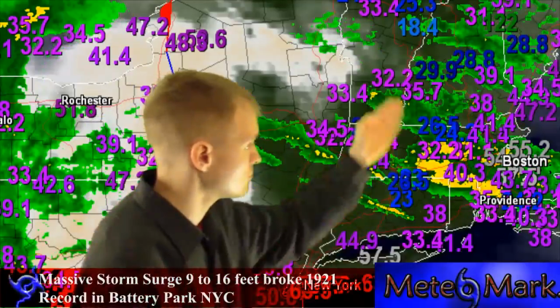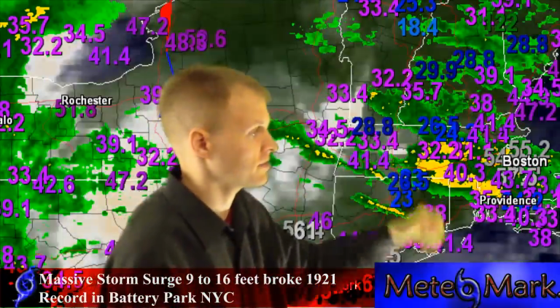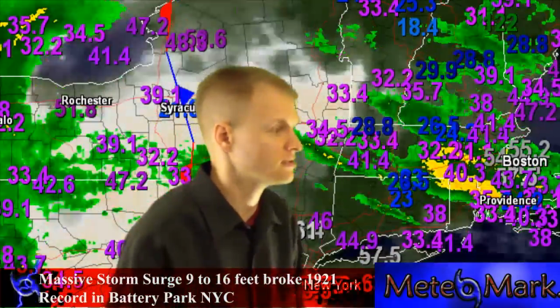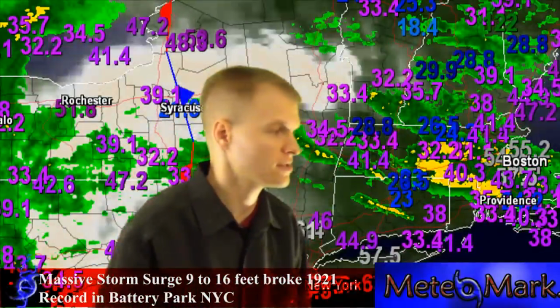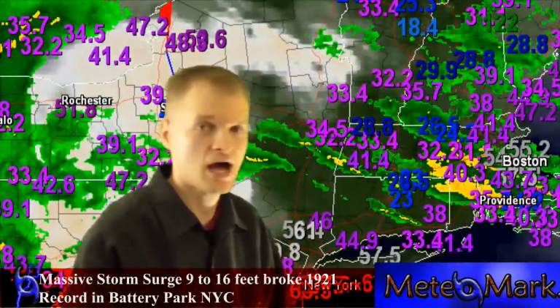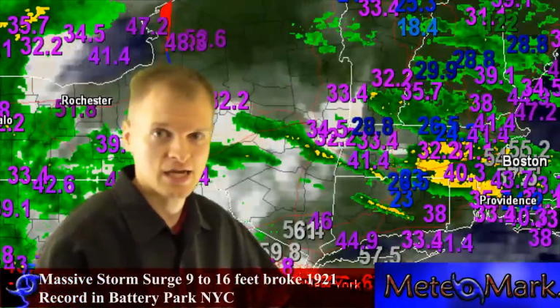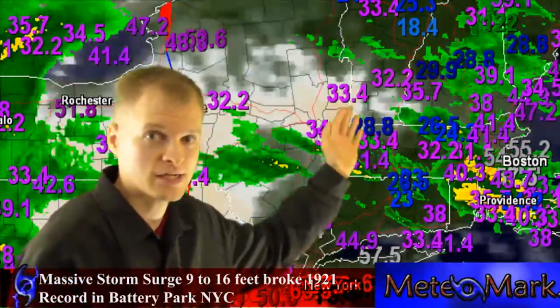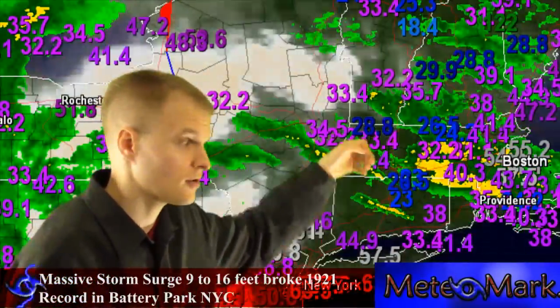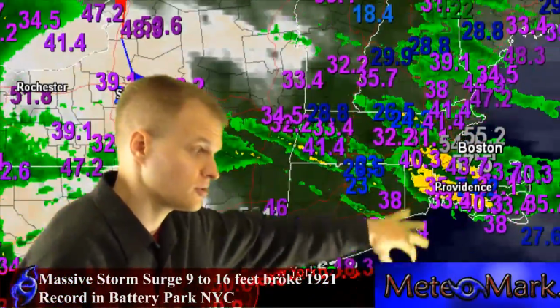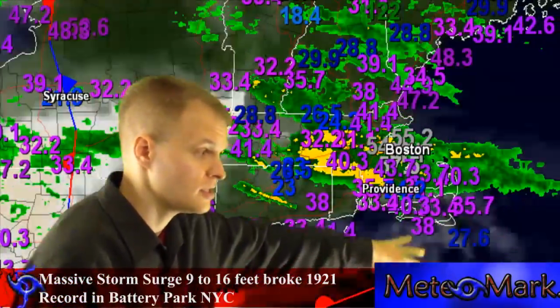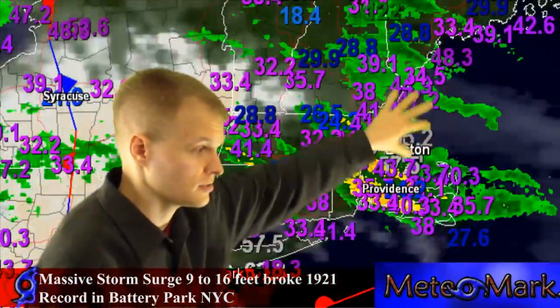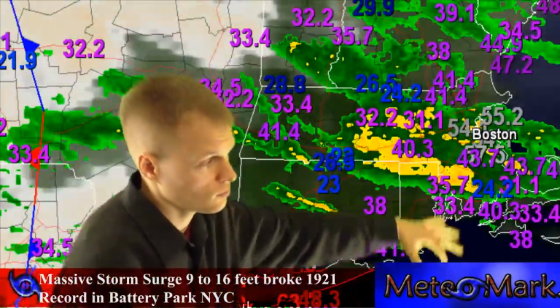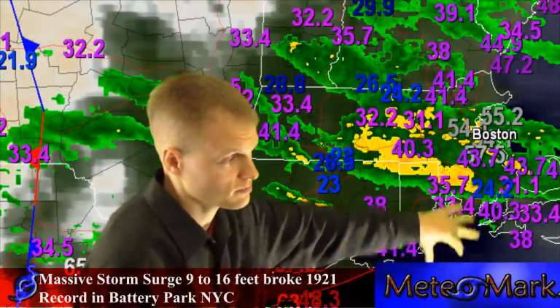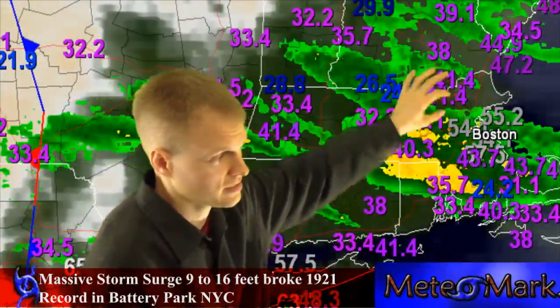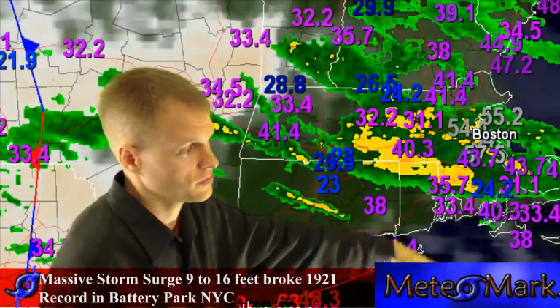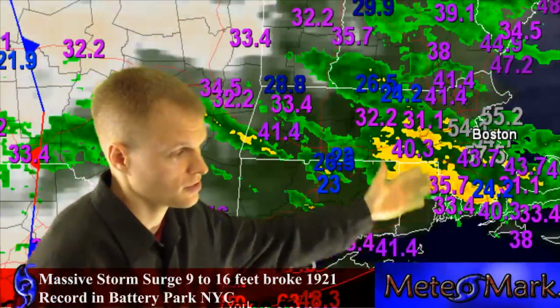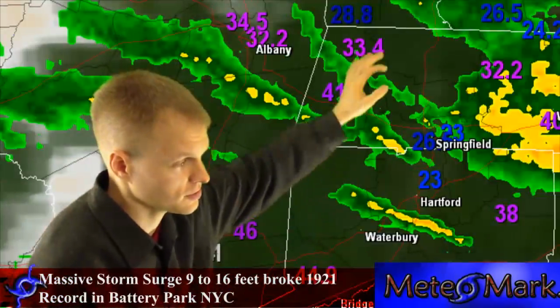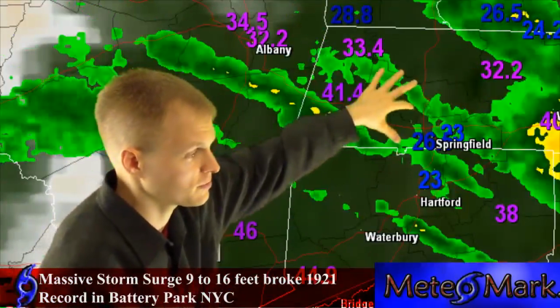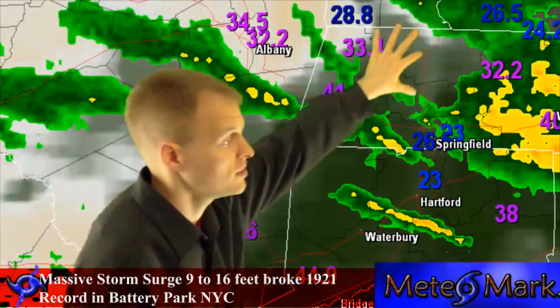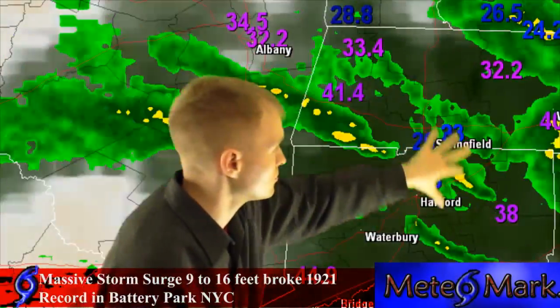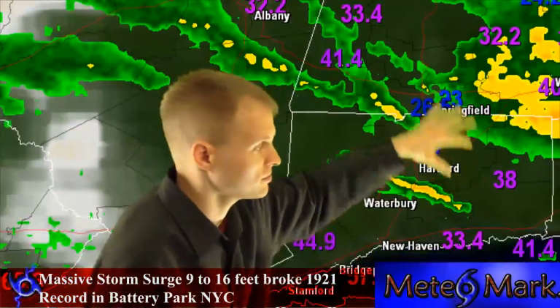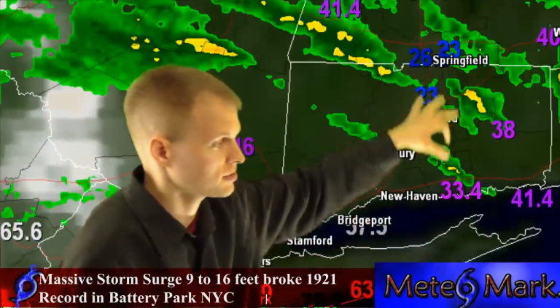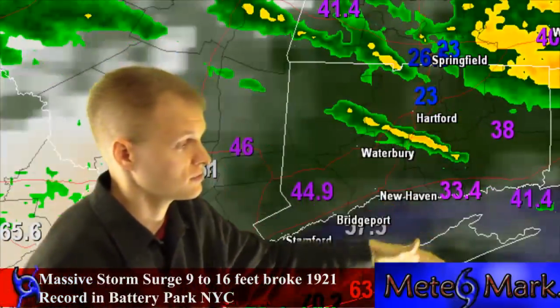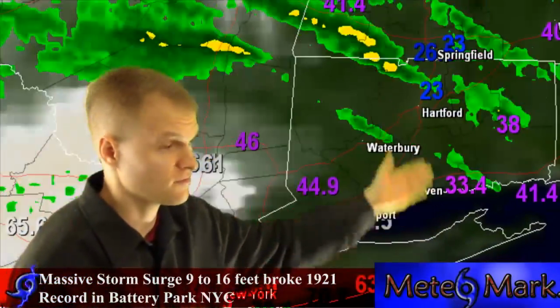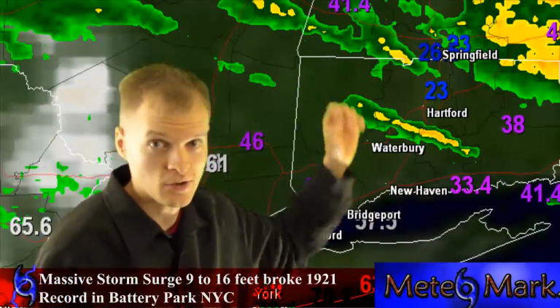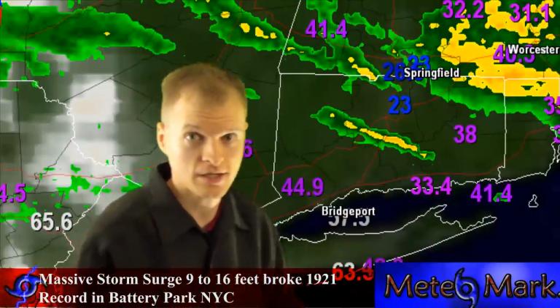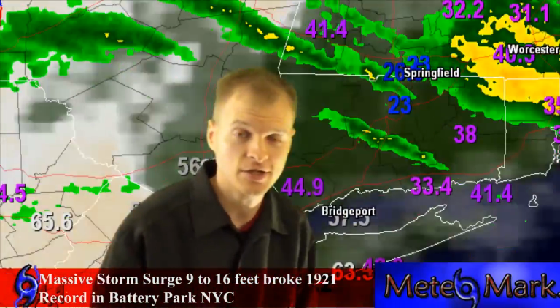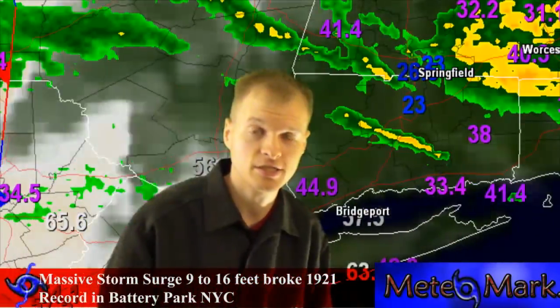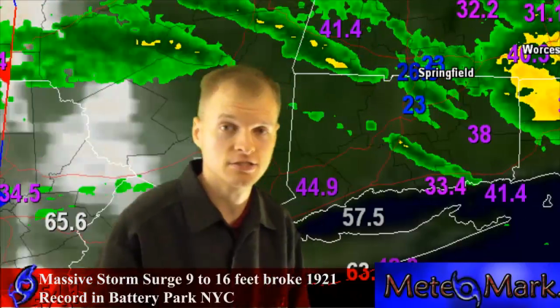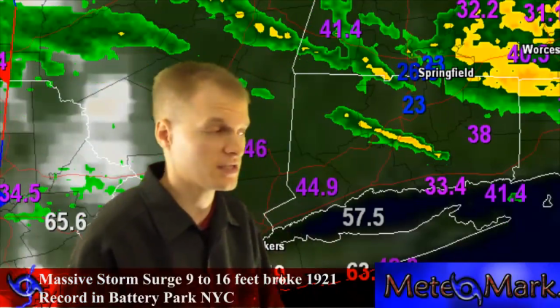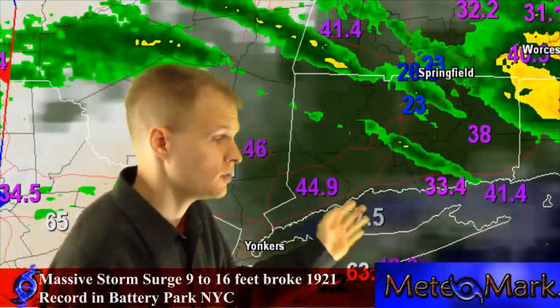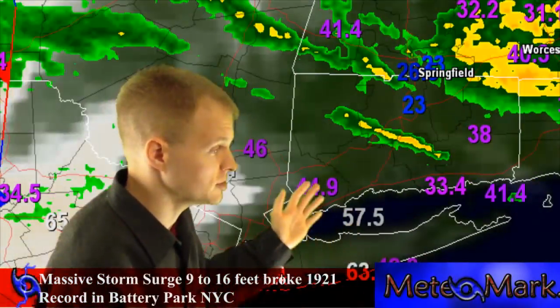The Hudson River here is dealing with high tide right now. Also, the water's backing up in New York Harbor. So there's some flooding going on here in the Hudson Valley region.